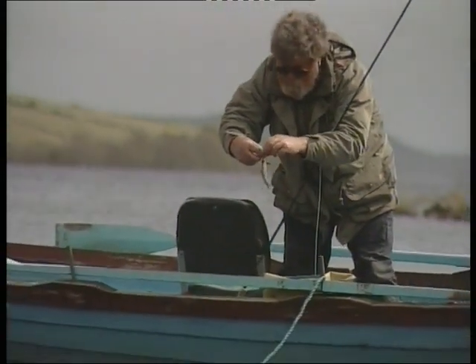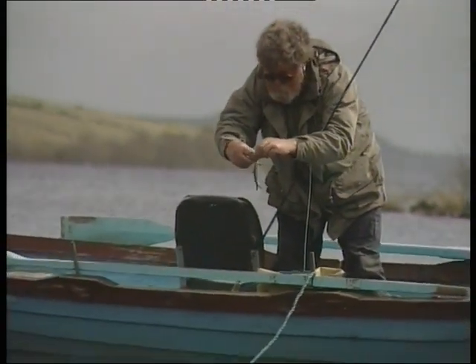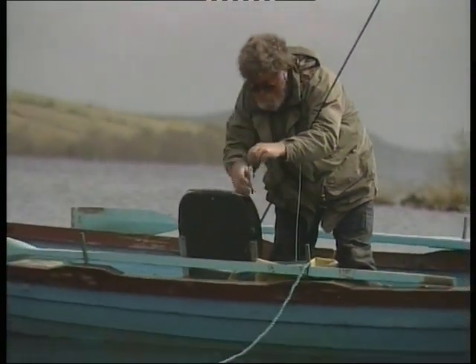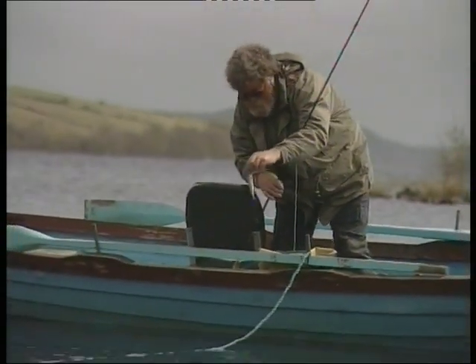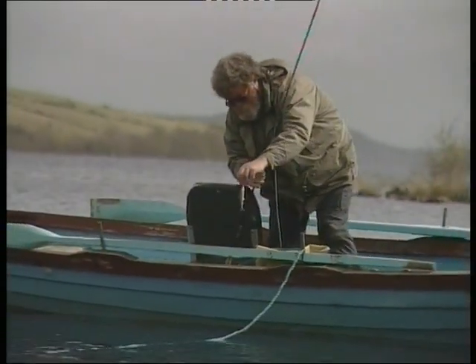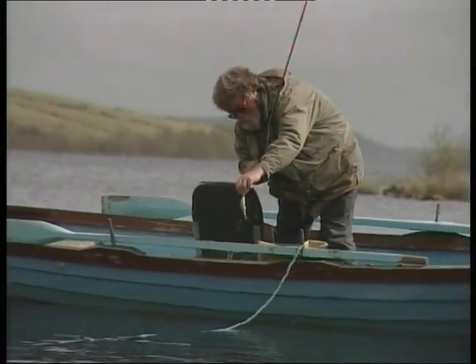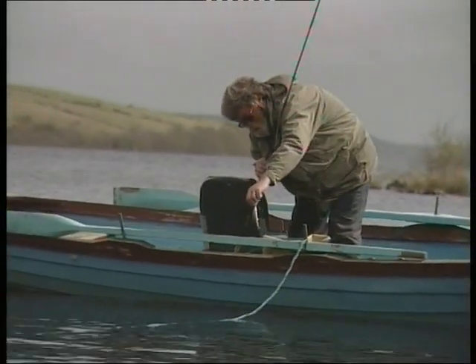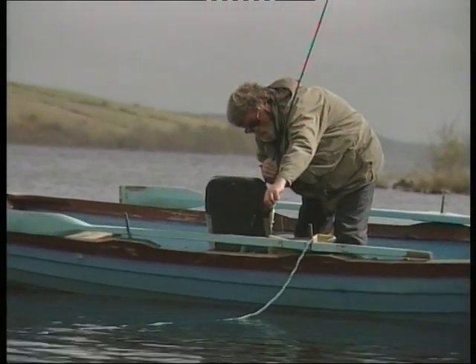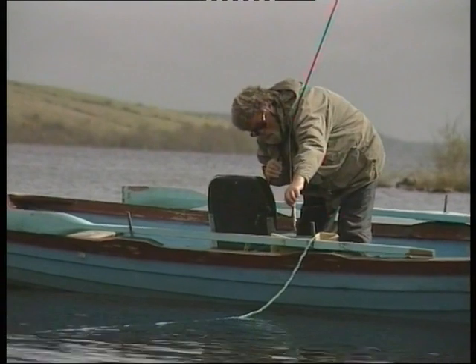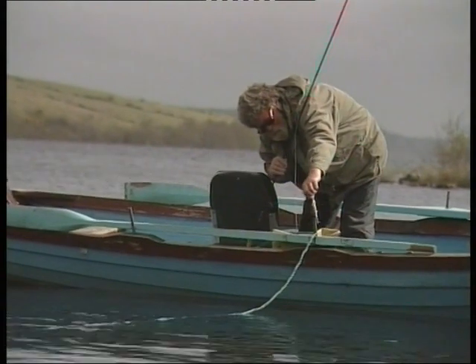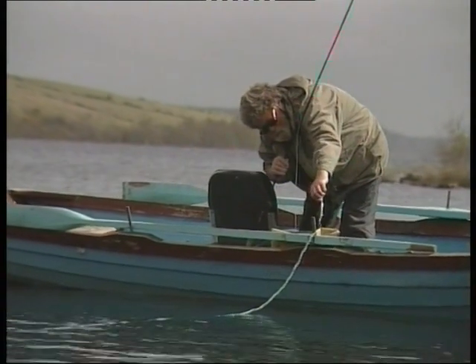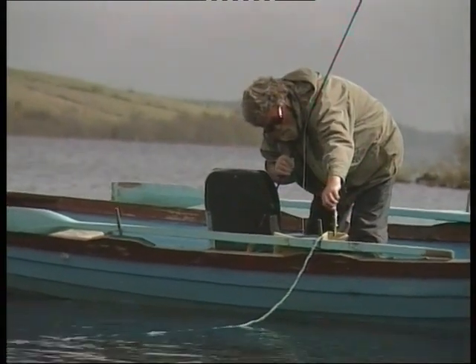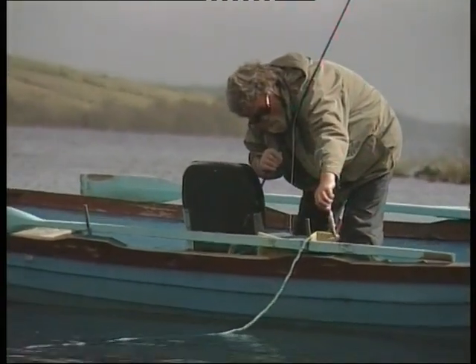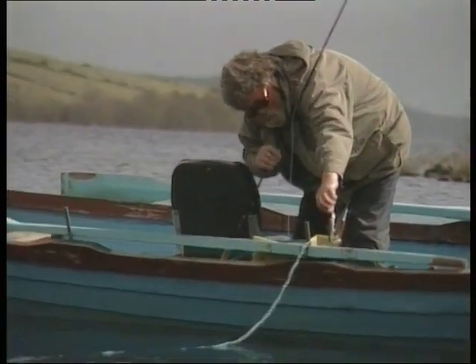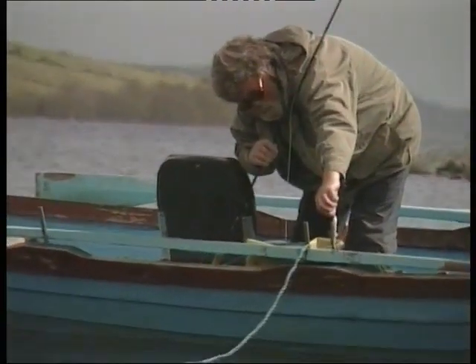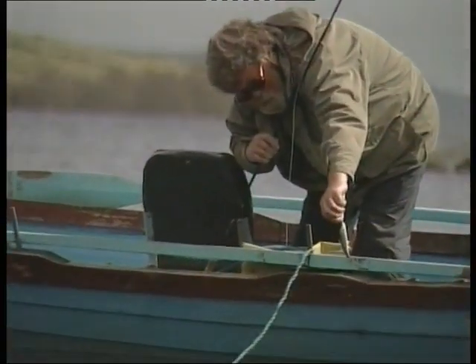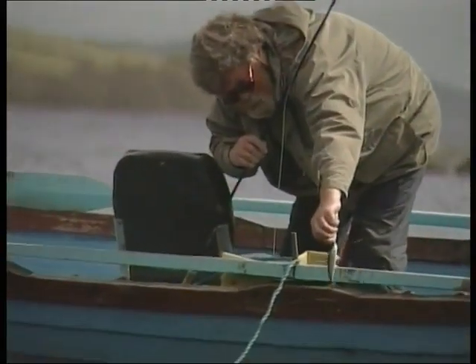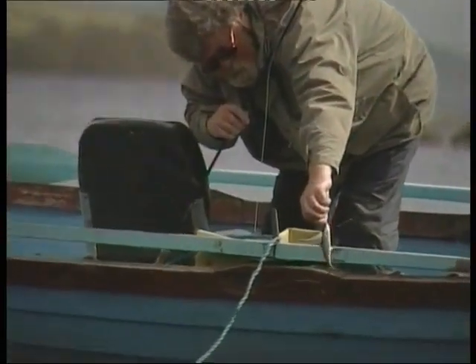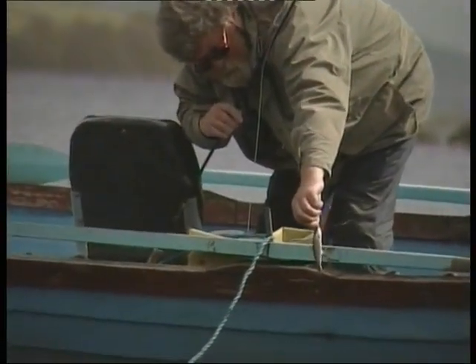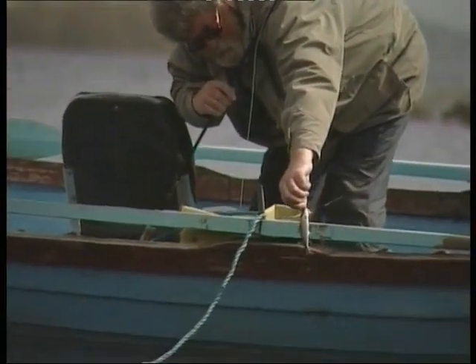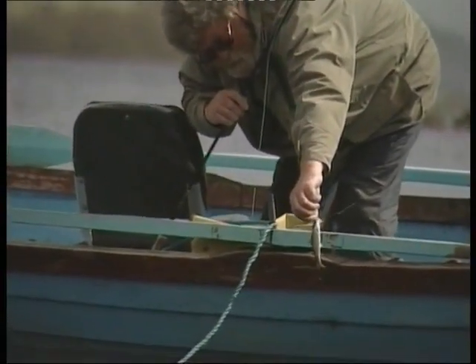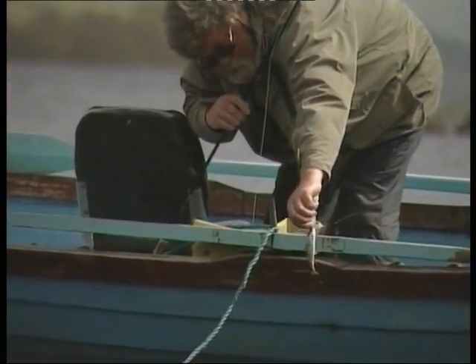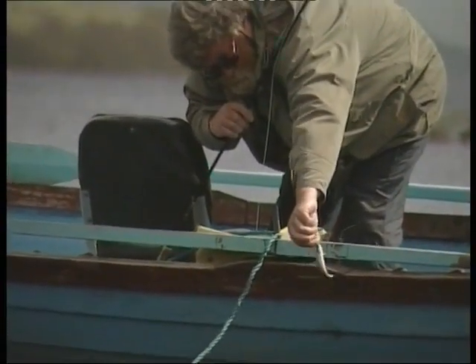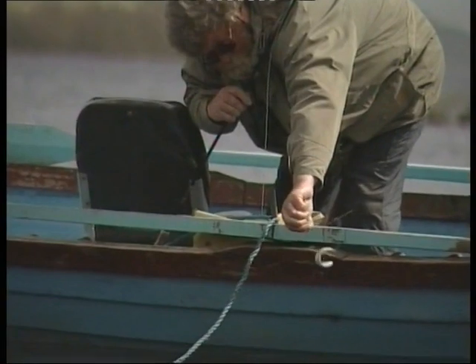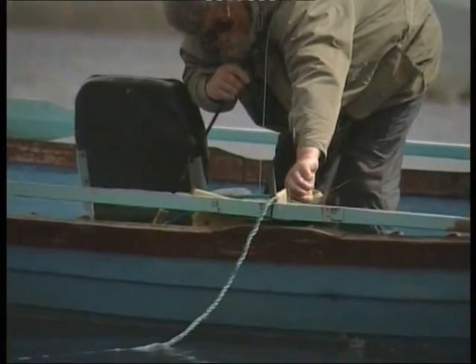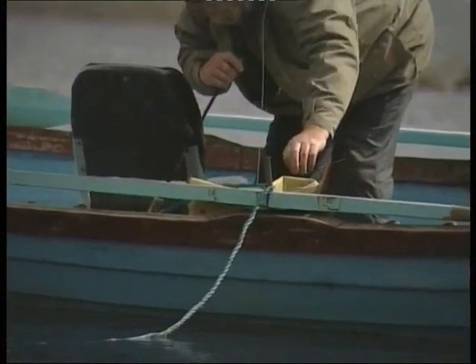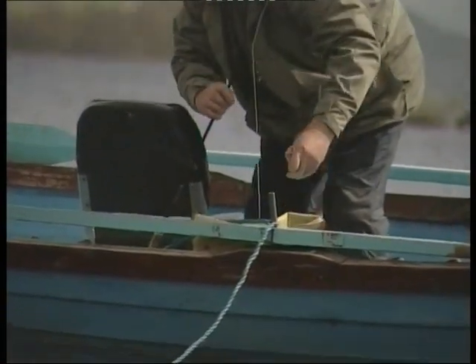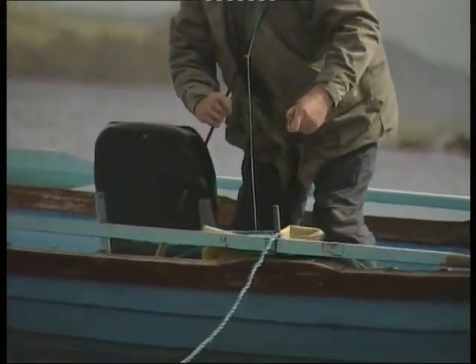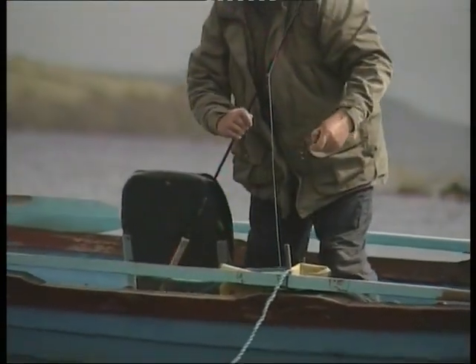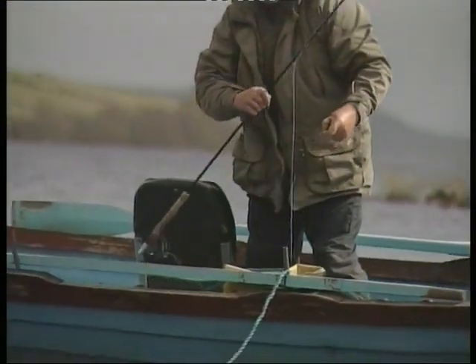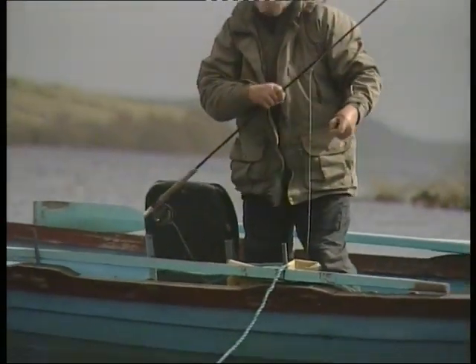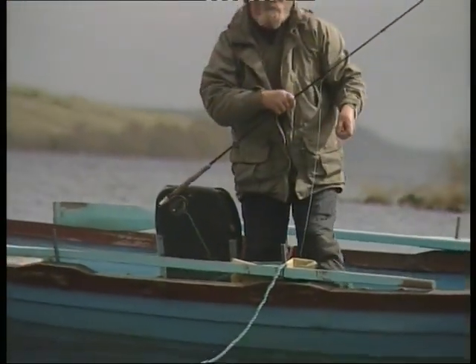It's hard to believe that this tiny fish could return here in just over a year's time as a five, six or seven pound grilse, or one sea winter salmon.